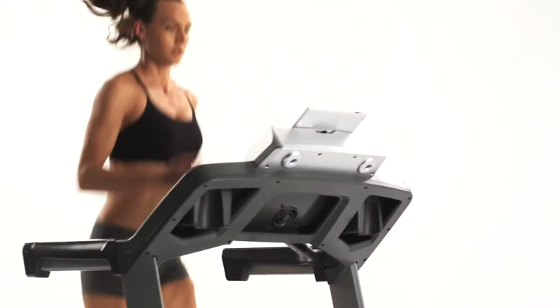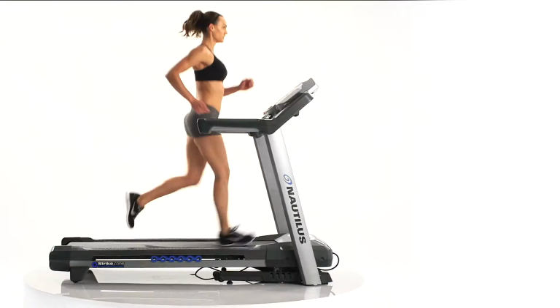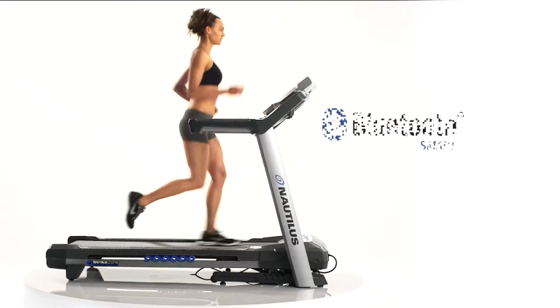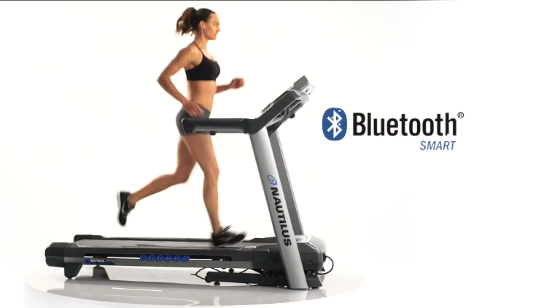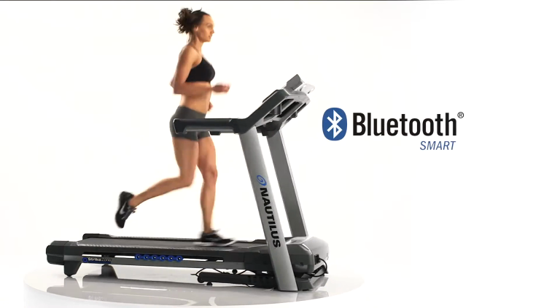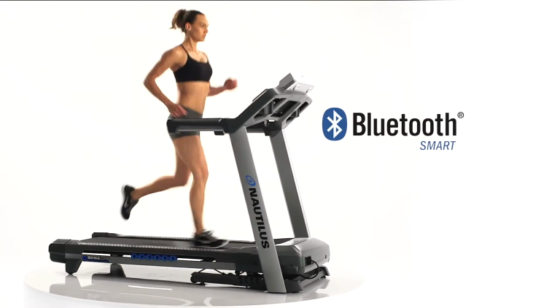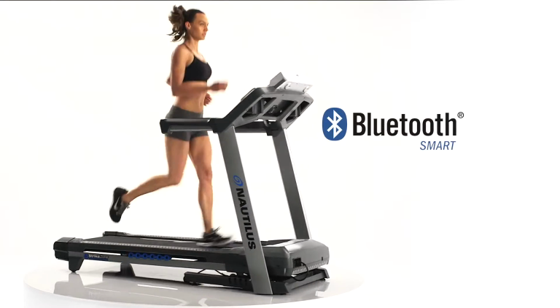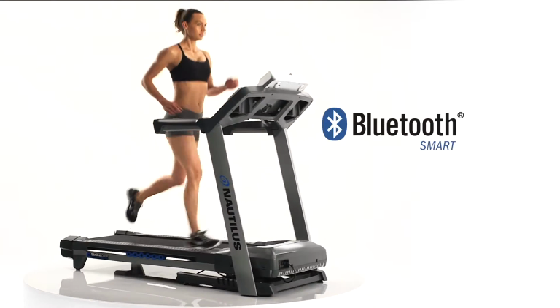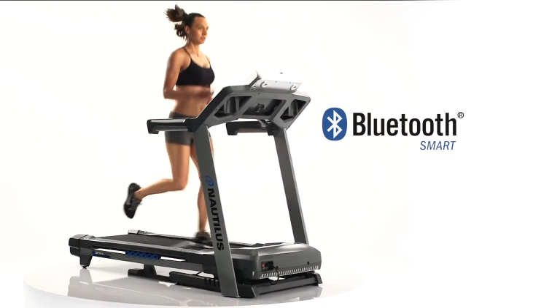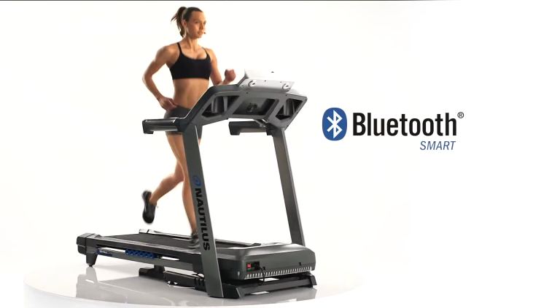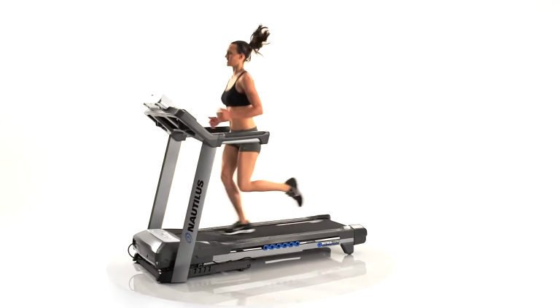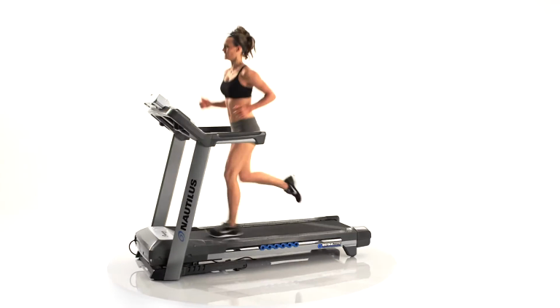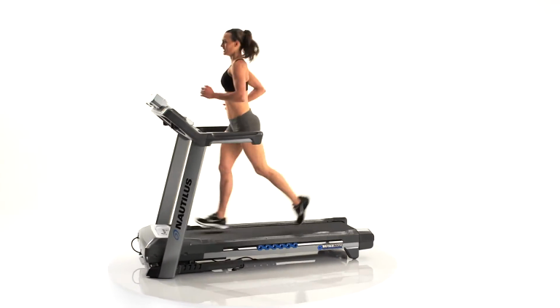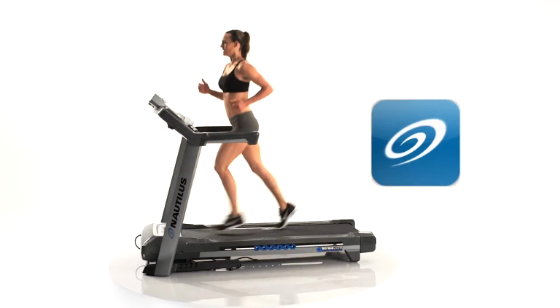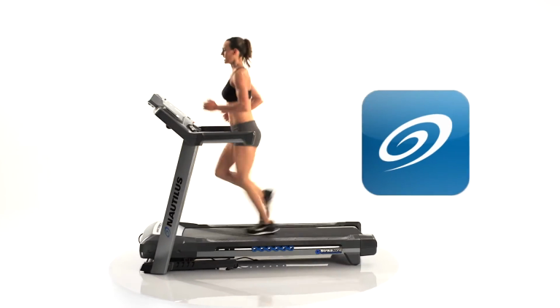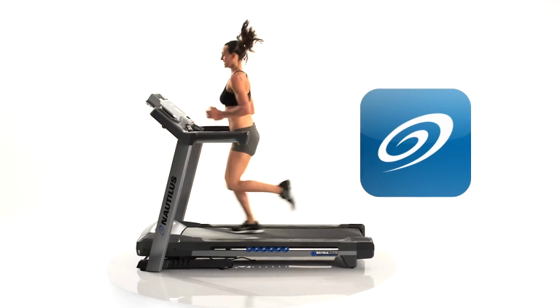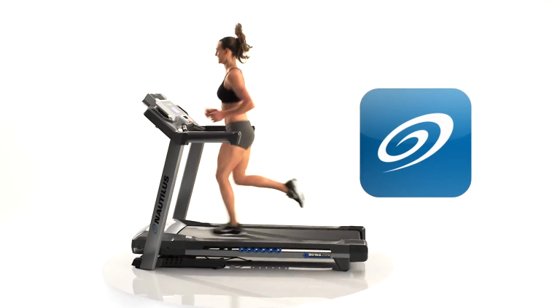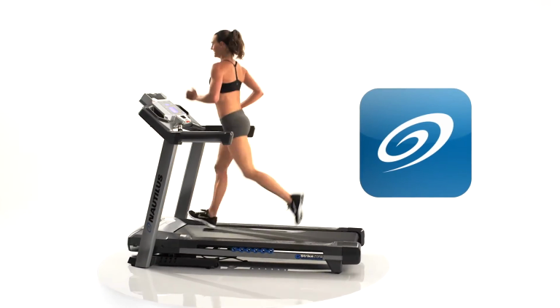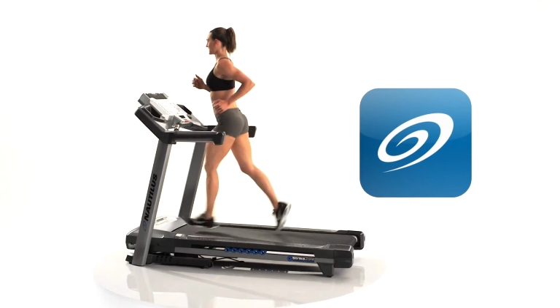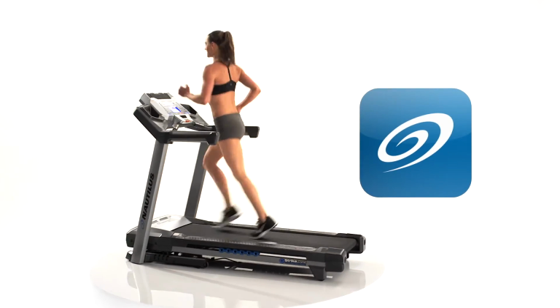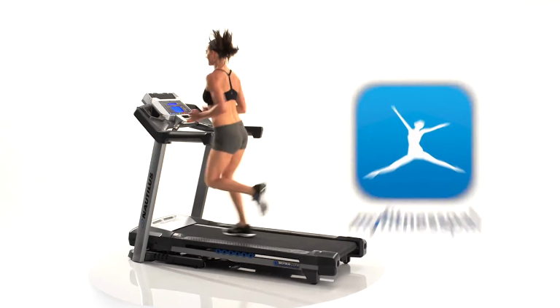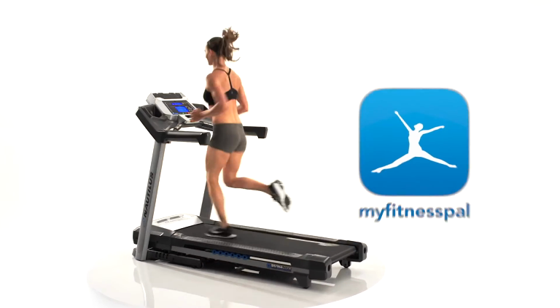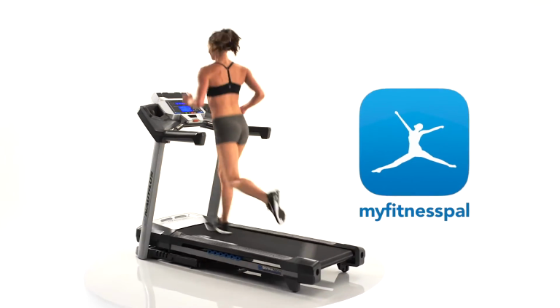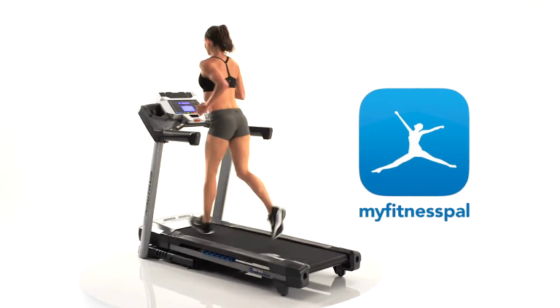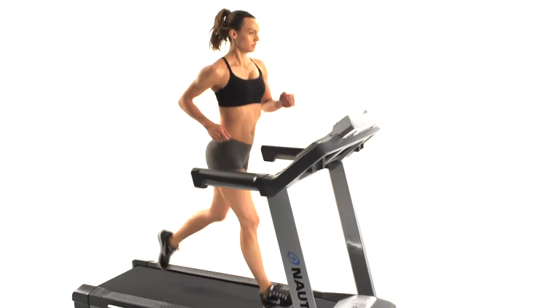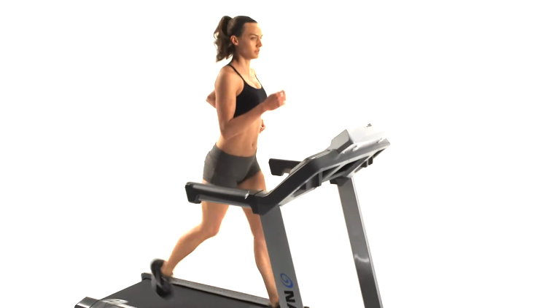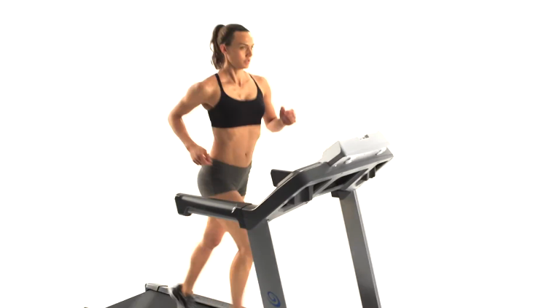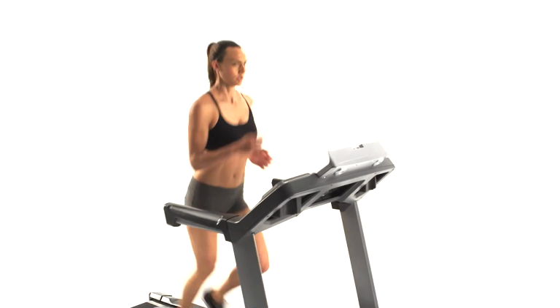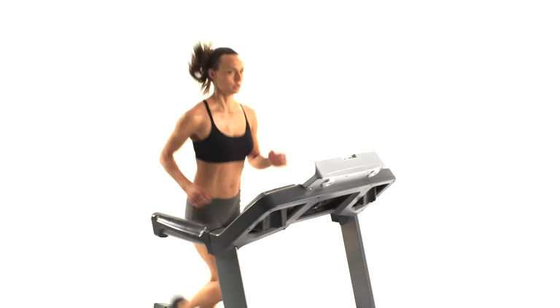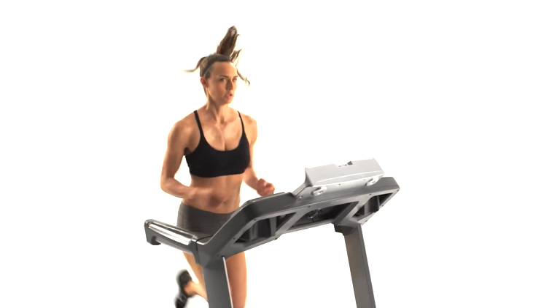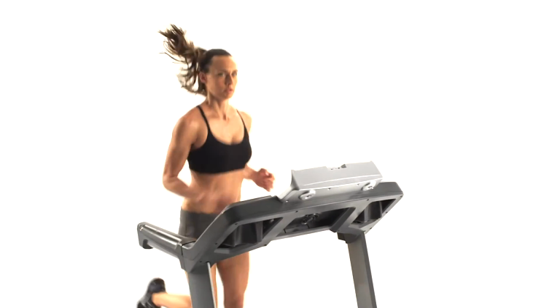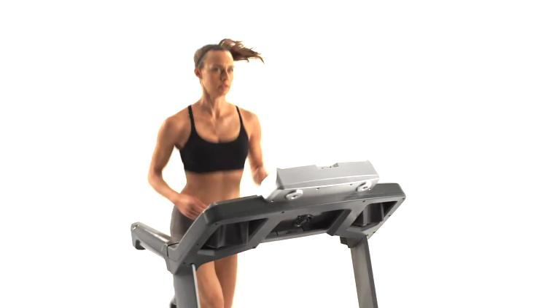Plus, thanks to integrated Bluetooth smart technology, your results sync seamlessly to your Nautilus Connect app and MyFitnessPal, so tracking your progress is easier than ever.